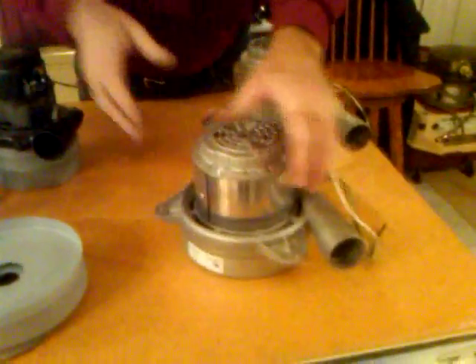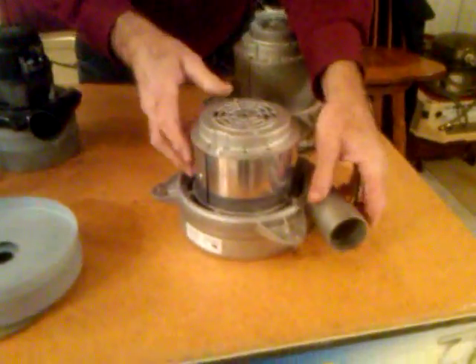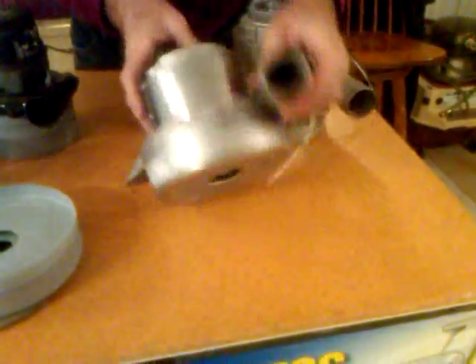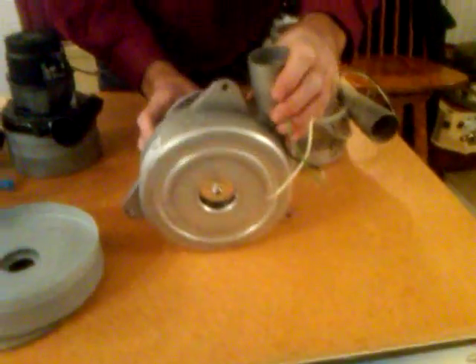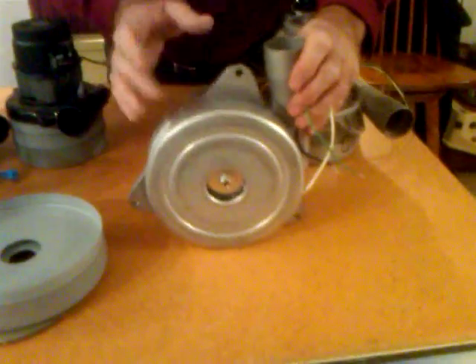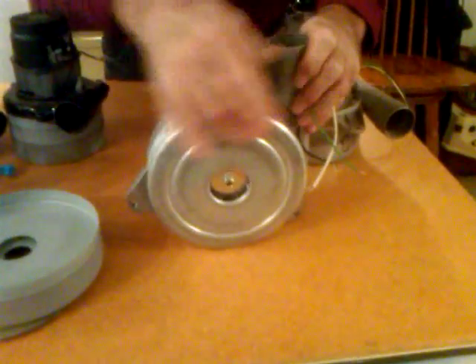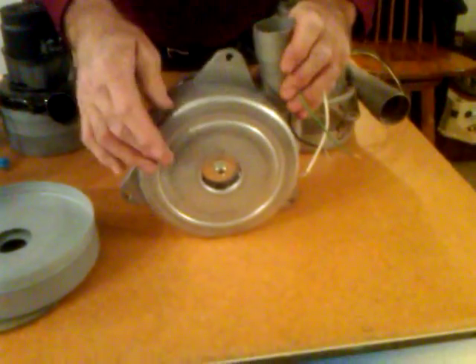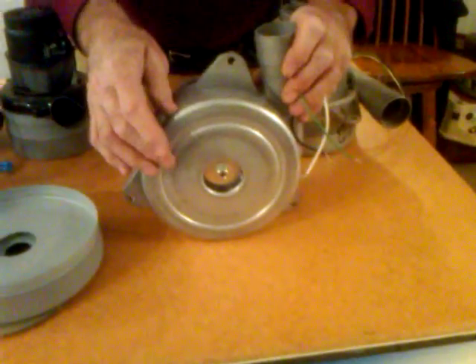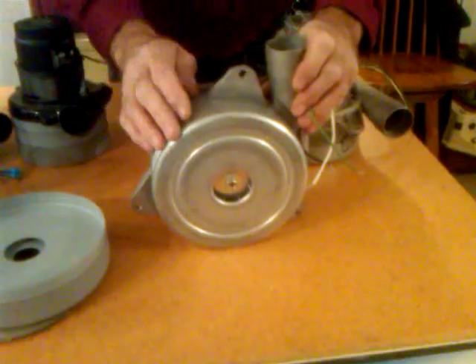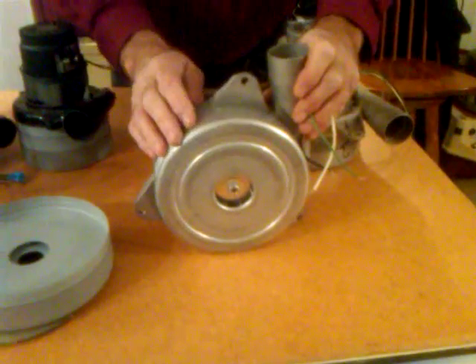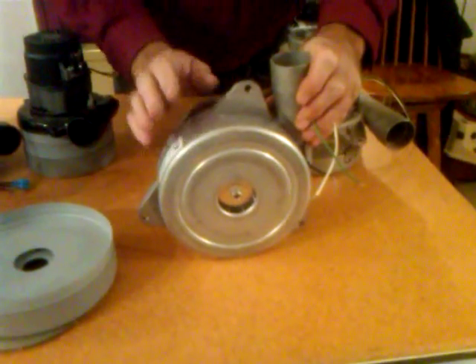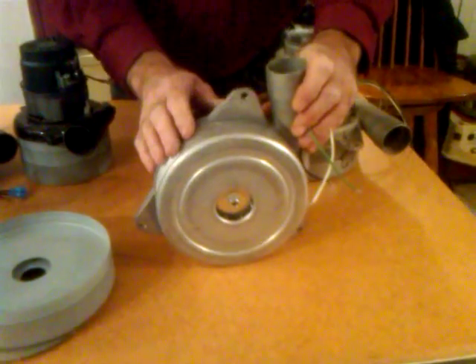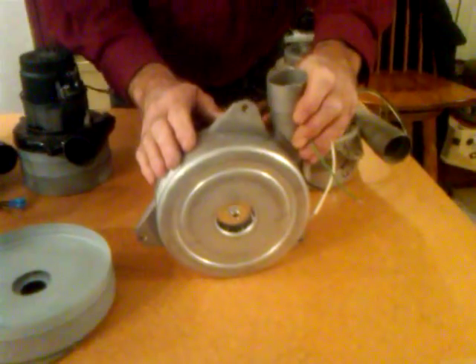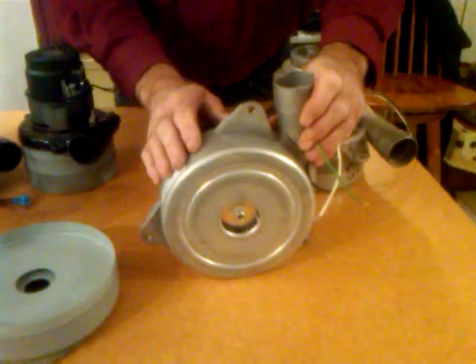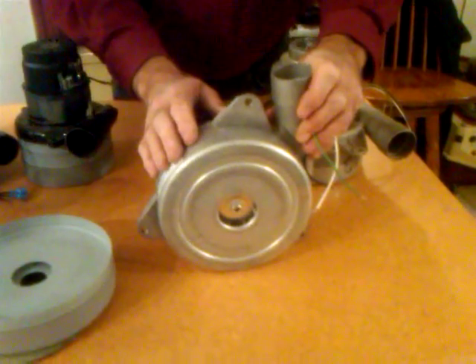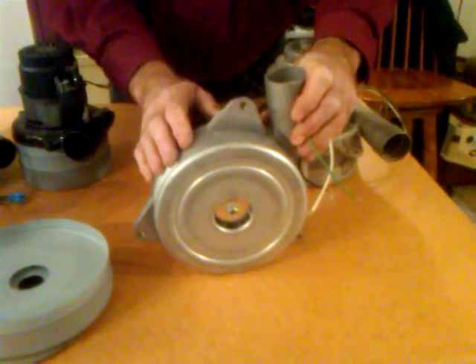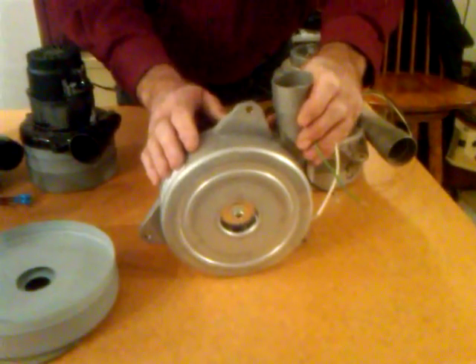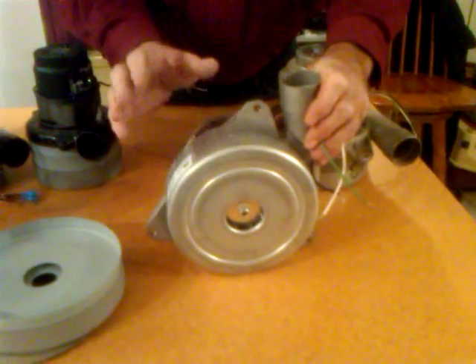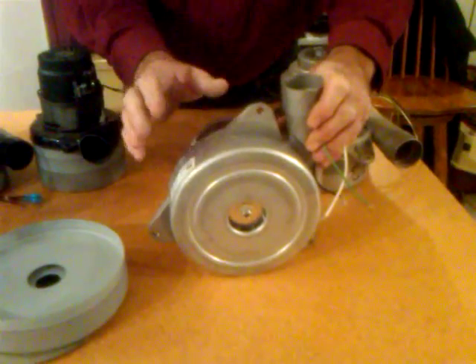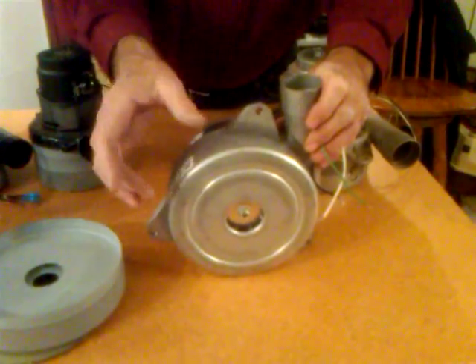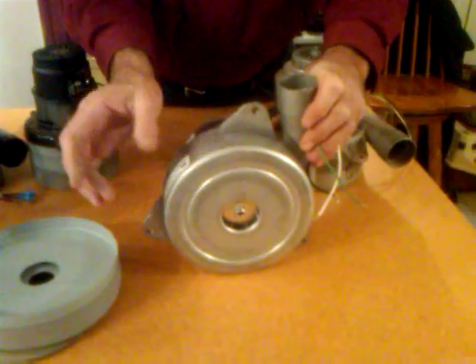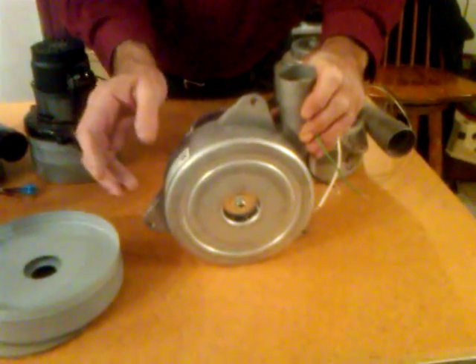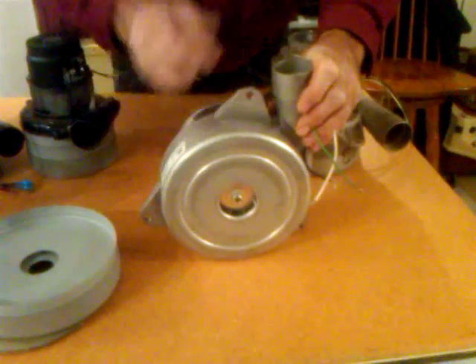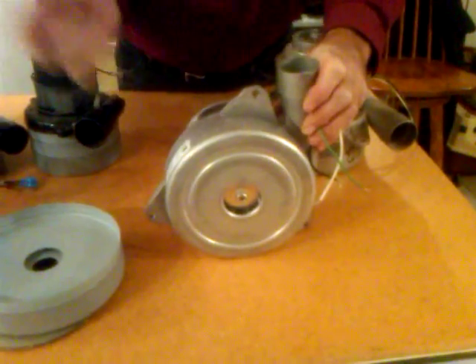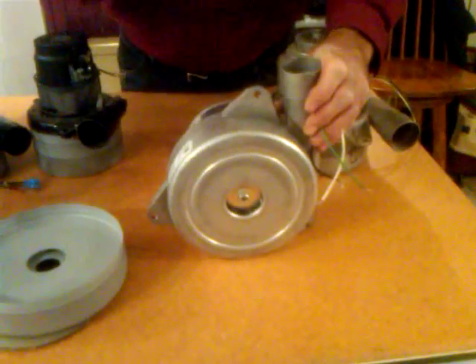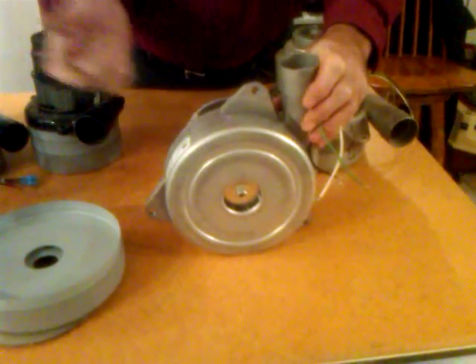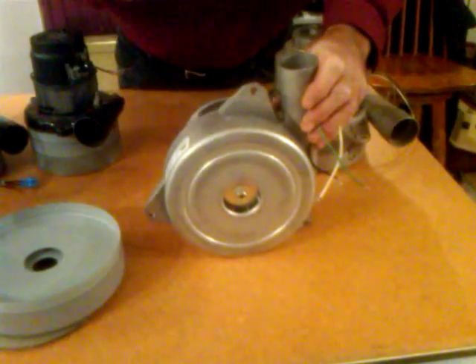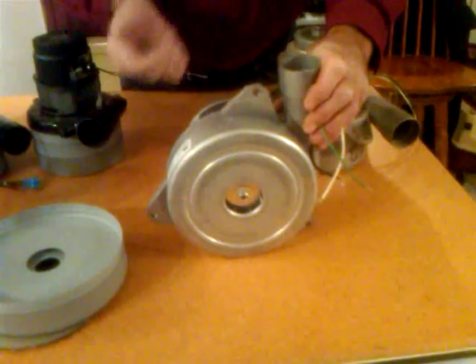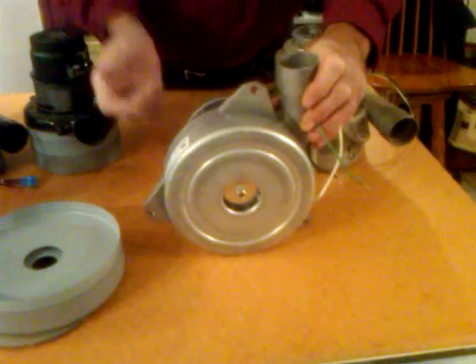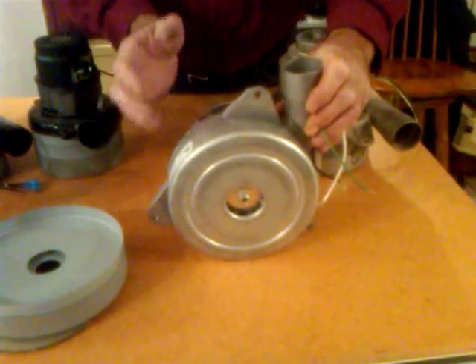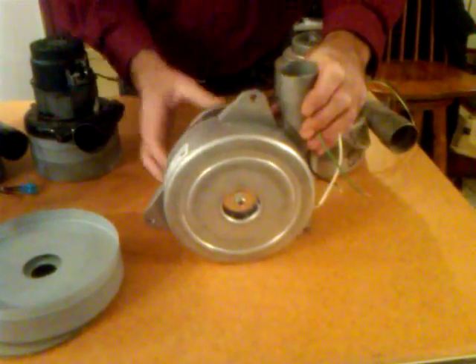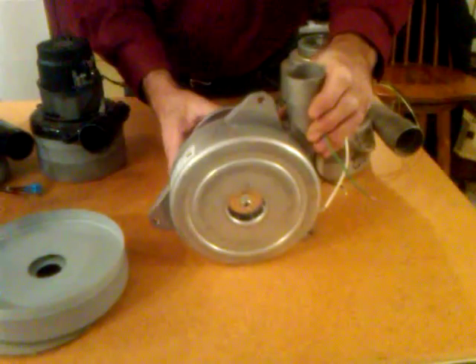This is the same type of vacuum motor except it's seven inches across. You'll find this in some older rinsing vacs and some Thermaxes. The extra two inches pulls a larger column of air, and air is what makes the carpet dry better.